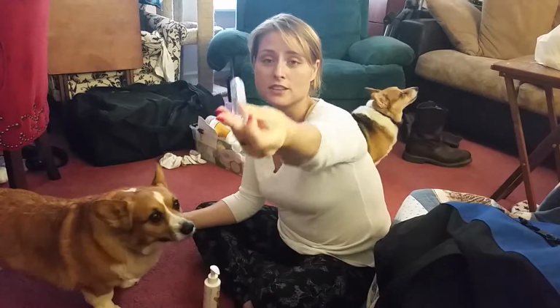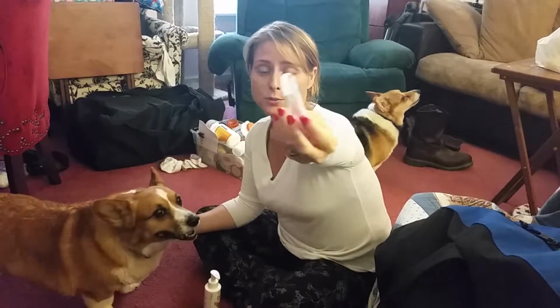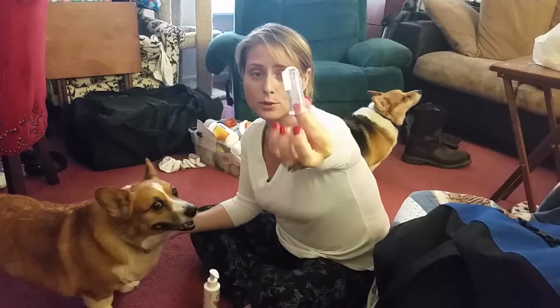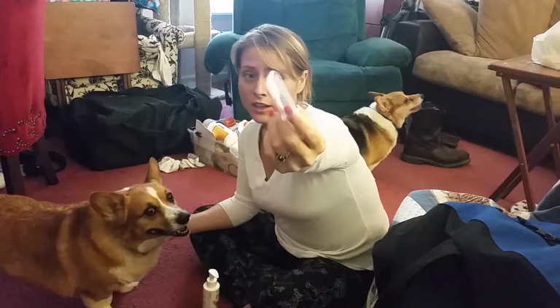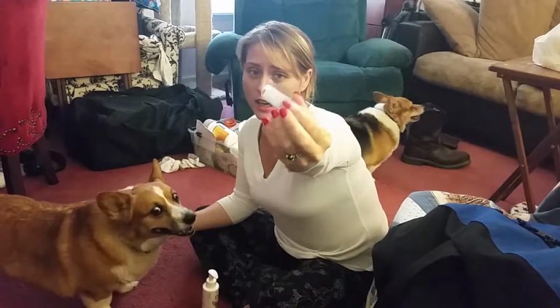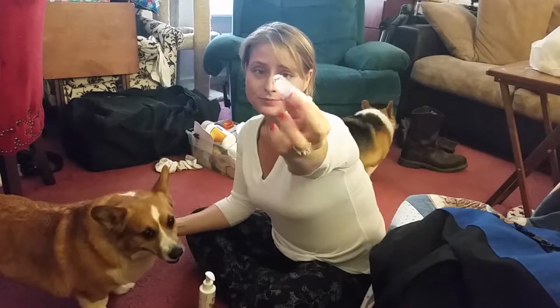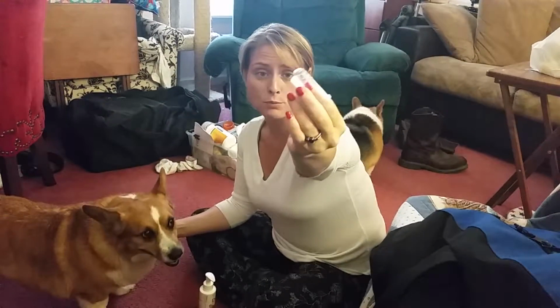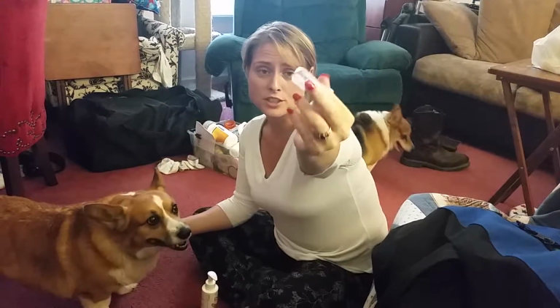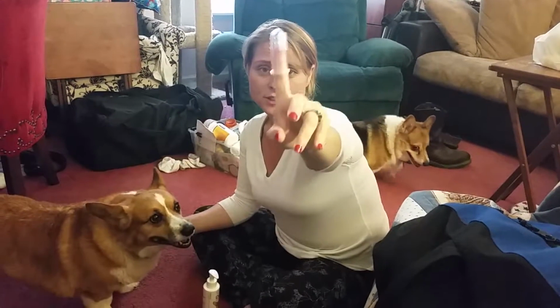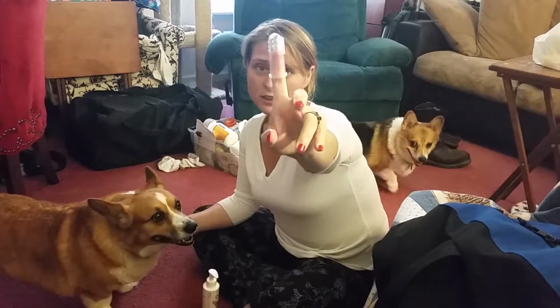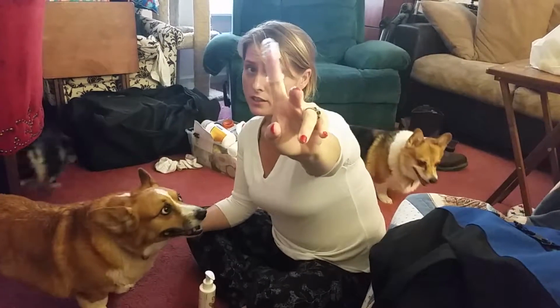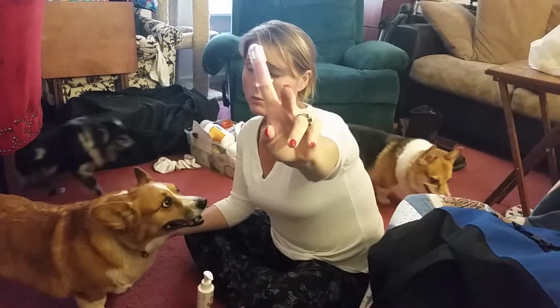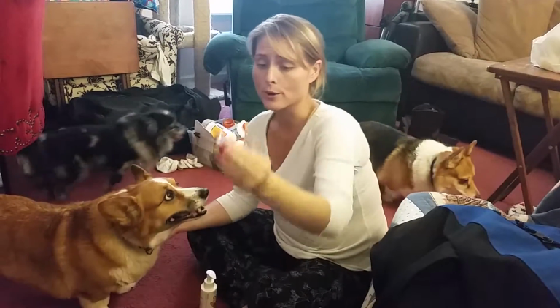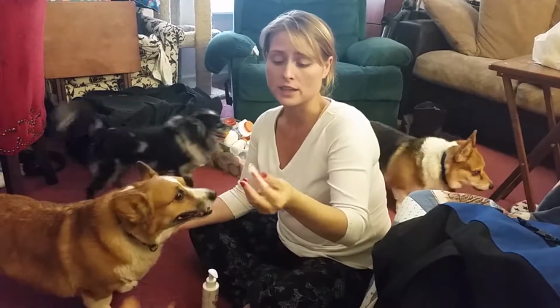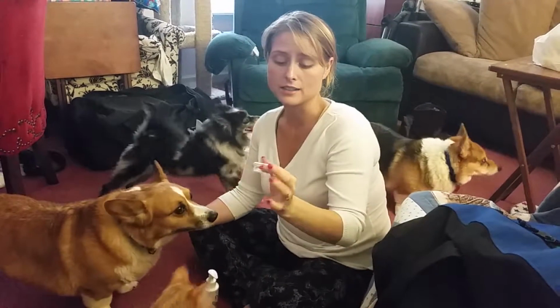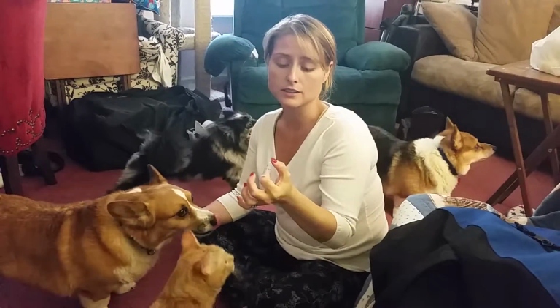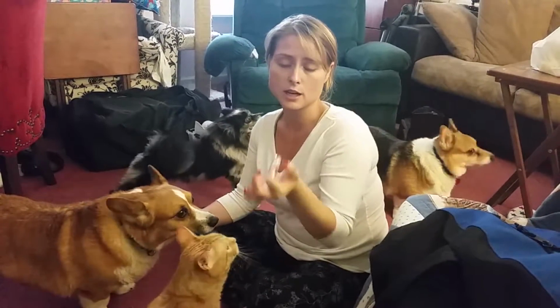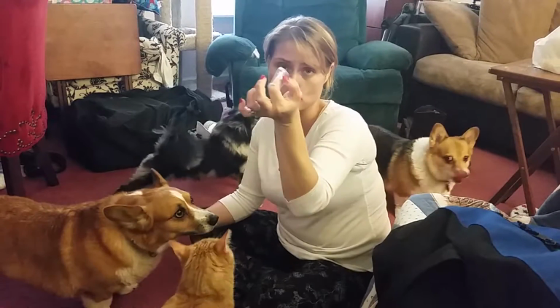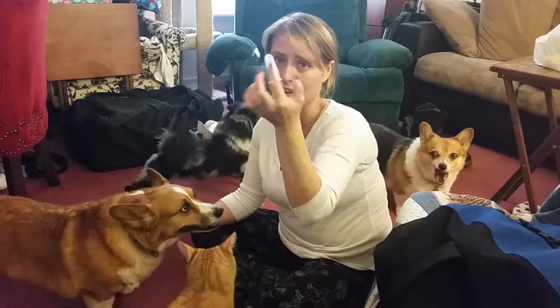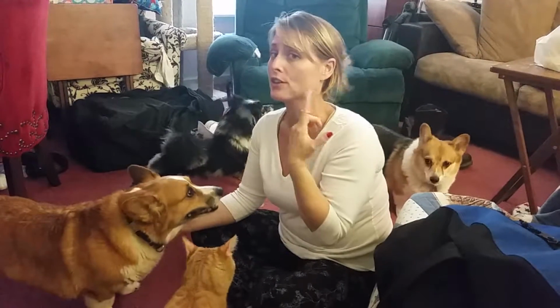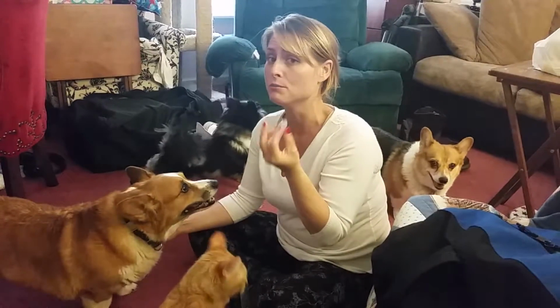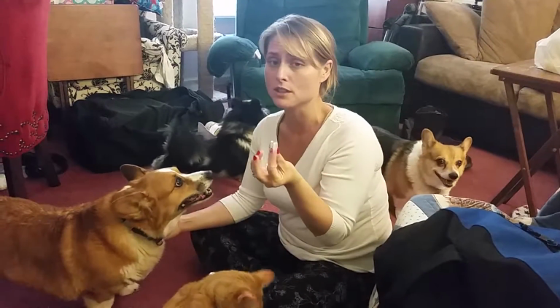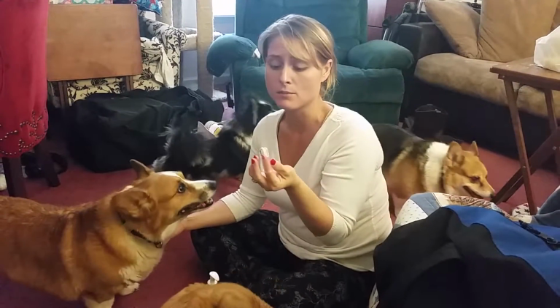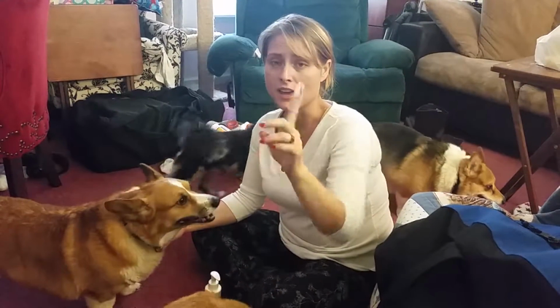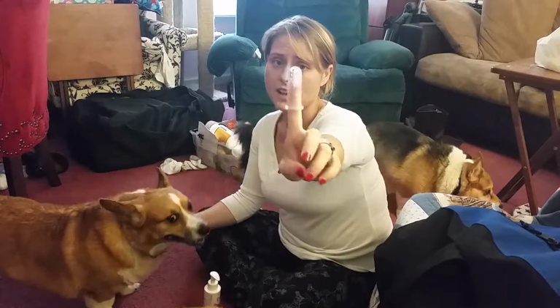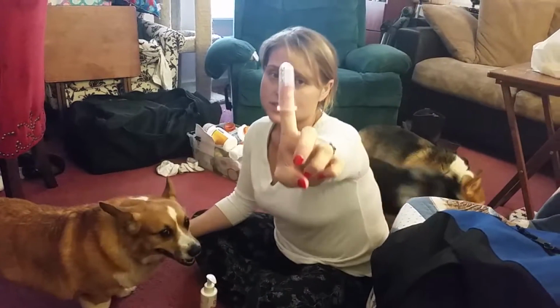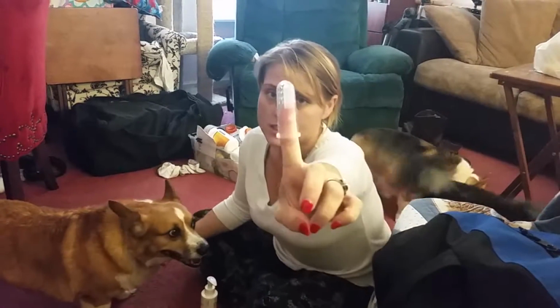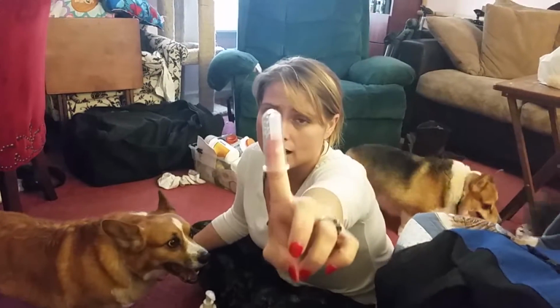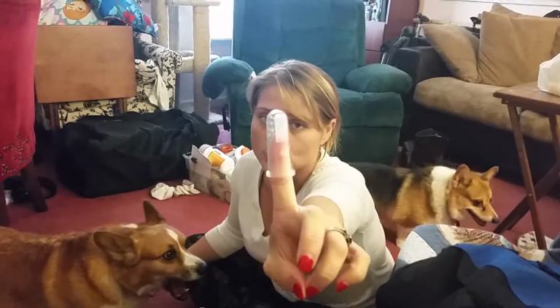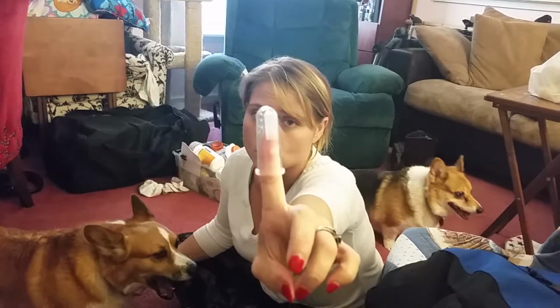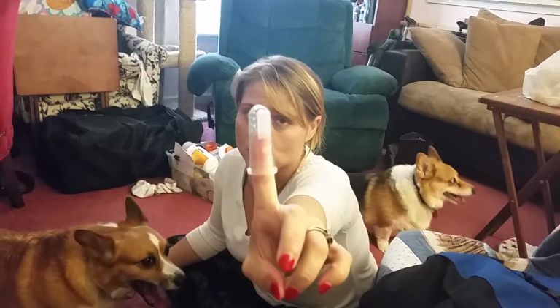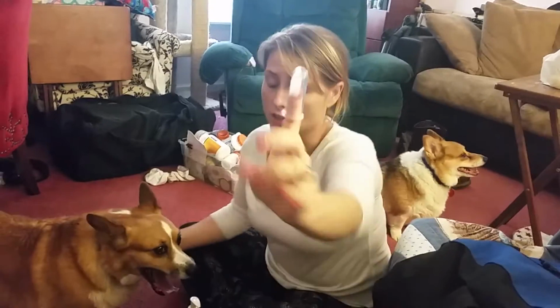You get this super cool toothbrush that you stick on your finger. It's rubber, it has nubs on one side for the gums to massage them, and then it has this brush on the other.